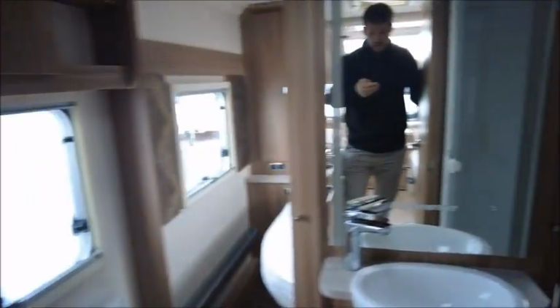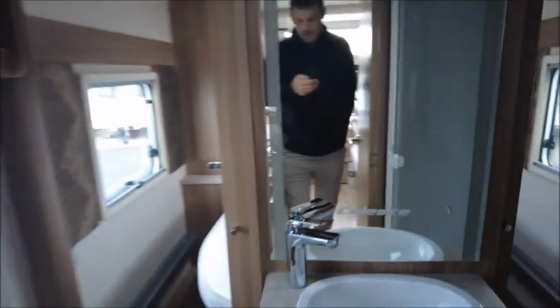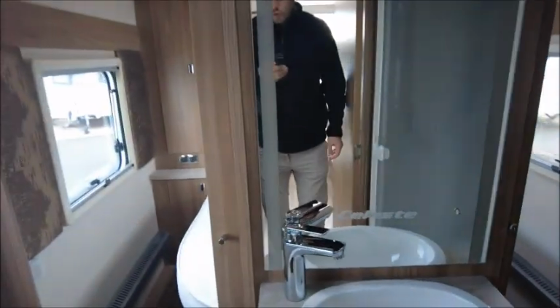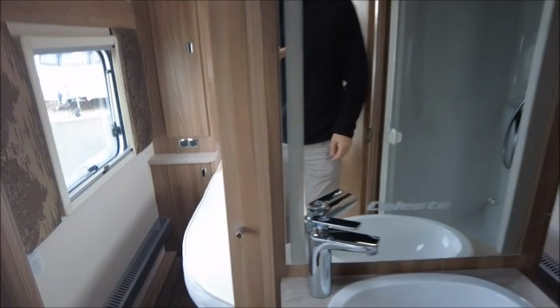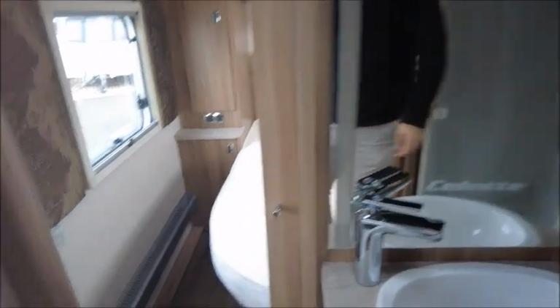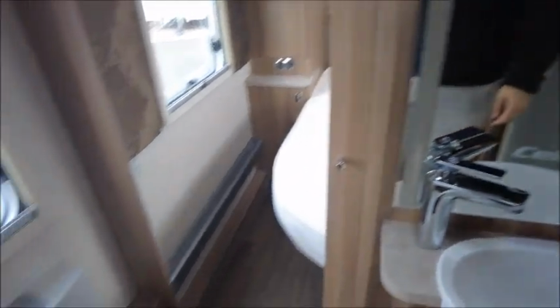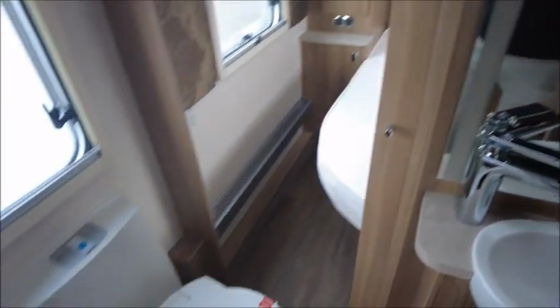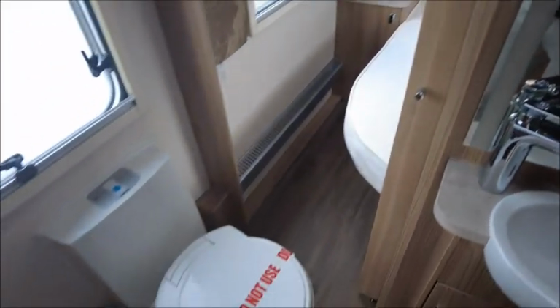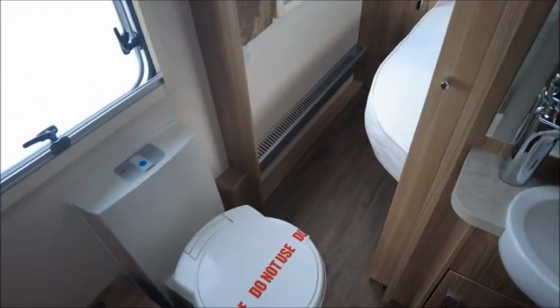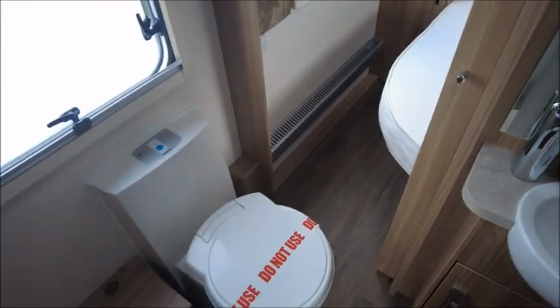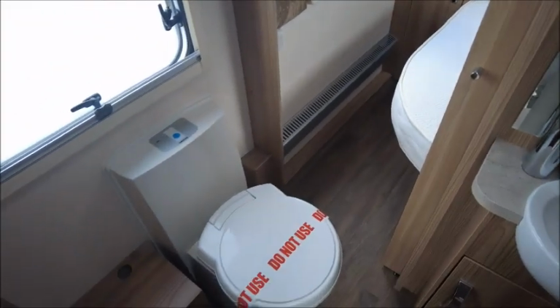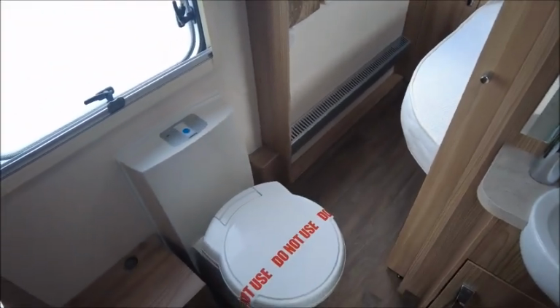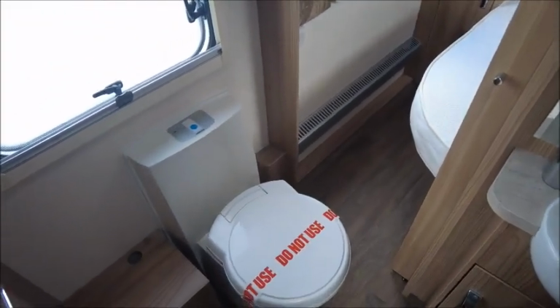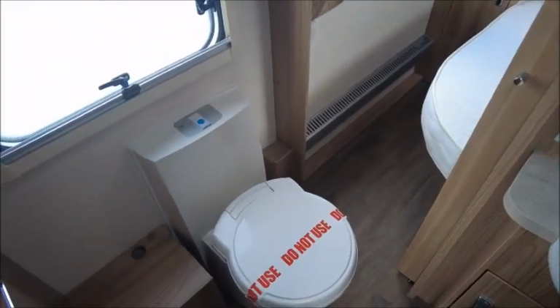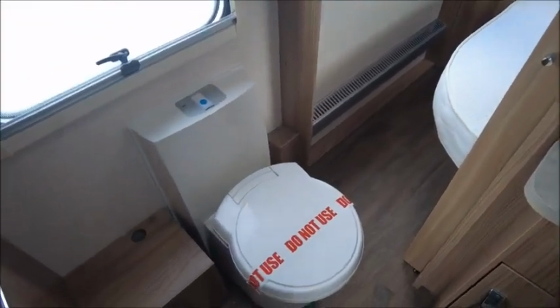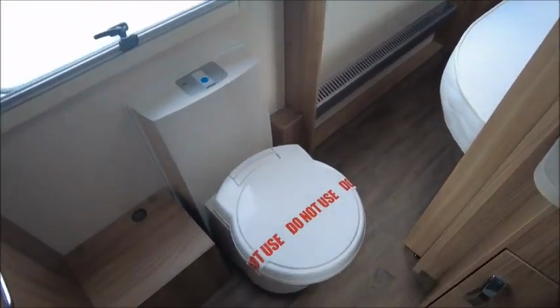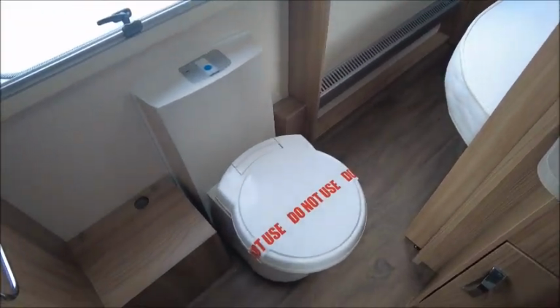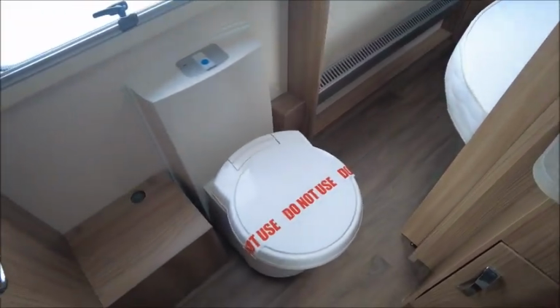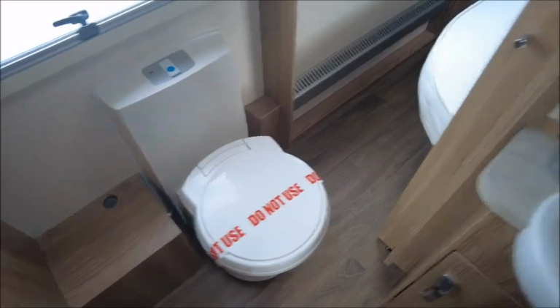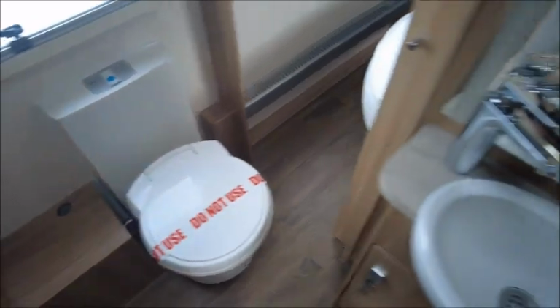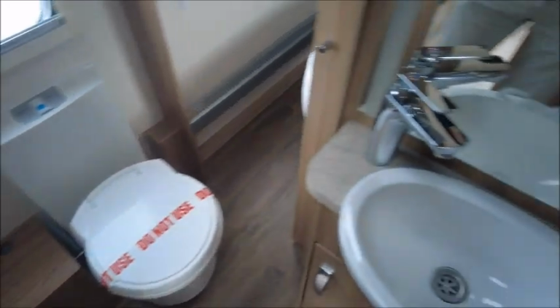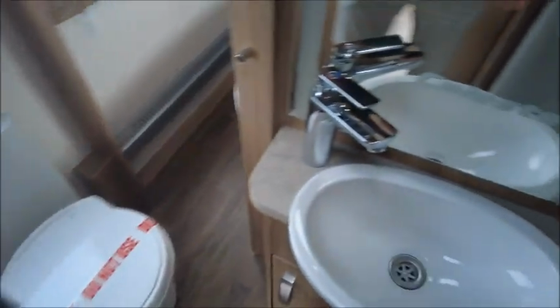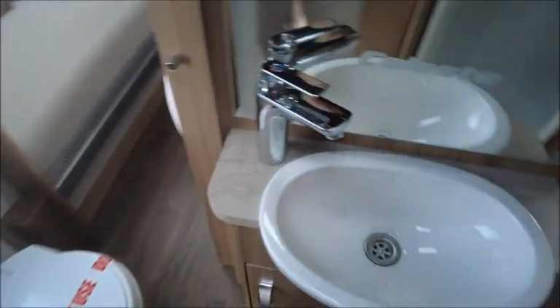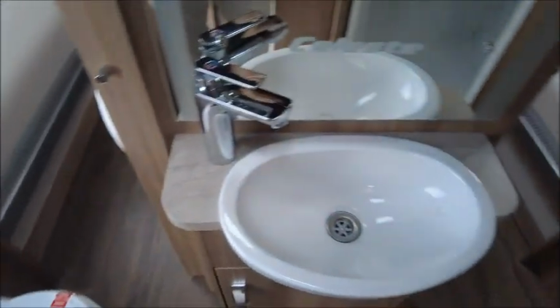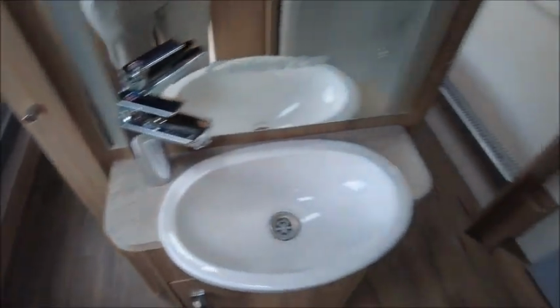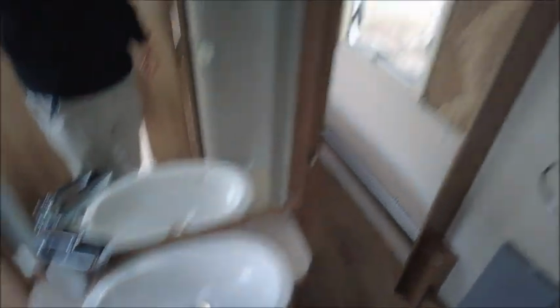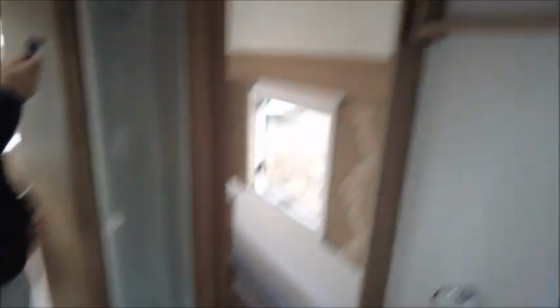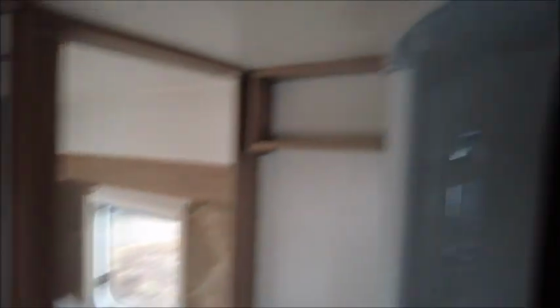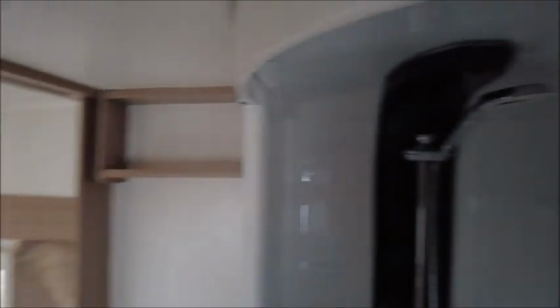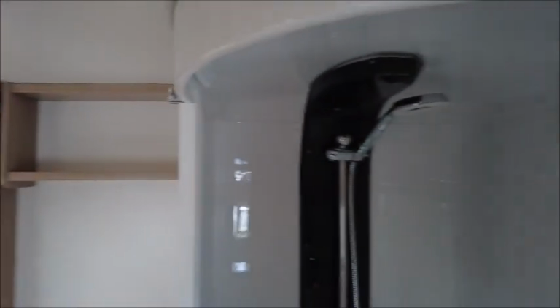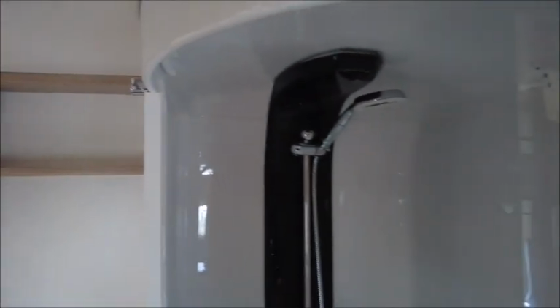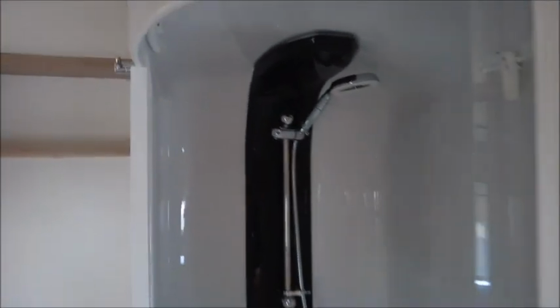Next is the washroom area. It's a walk-through washroom that leads to the end bedroom. To the left you've got the cassette toilet, straight ahead the wash basin, and then to the right you've got the separate shower.